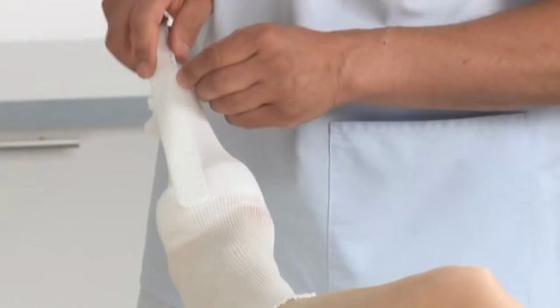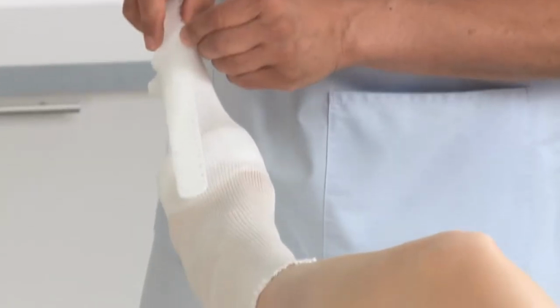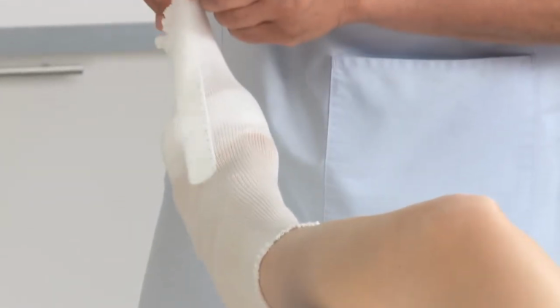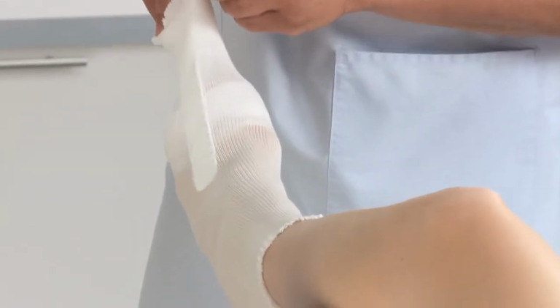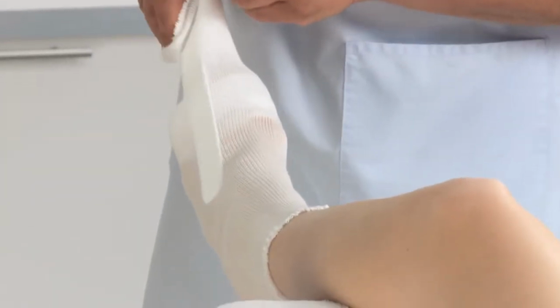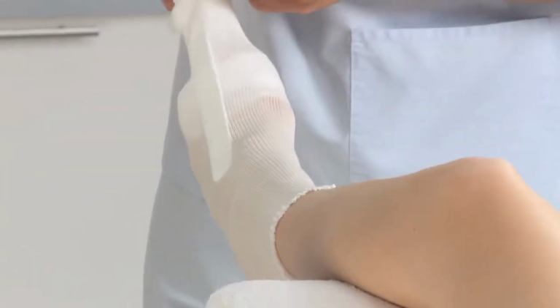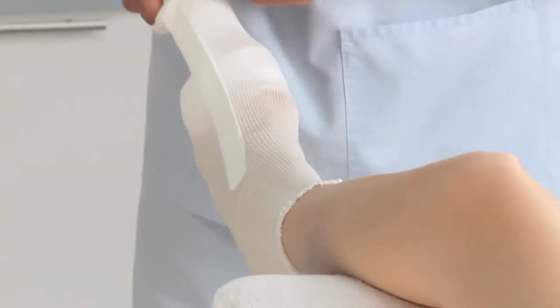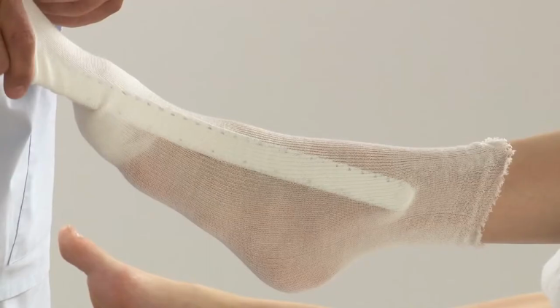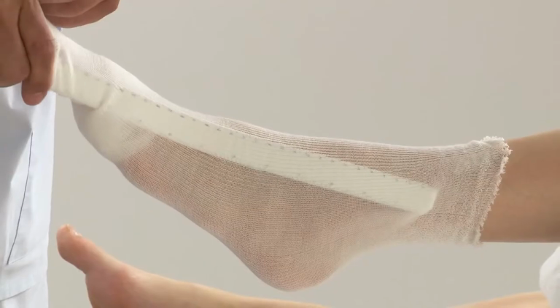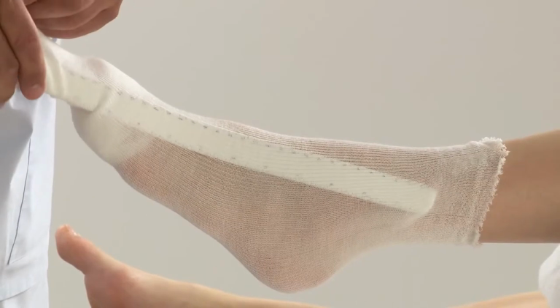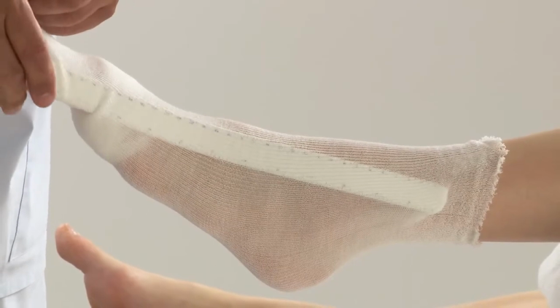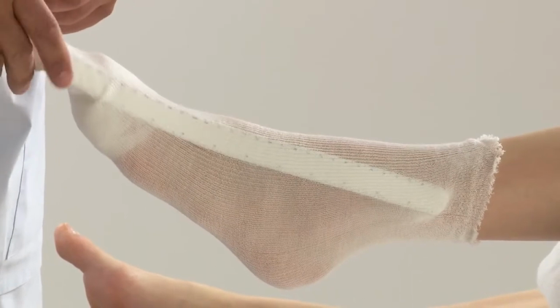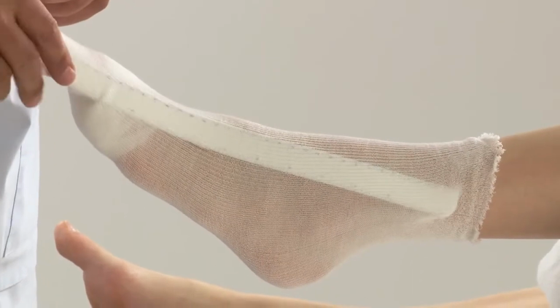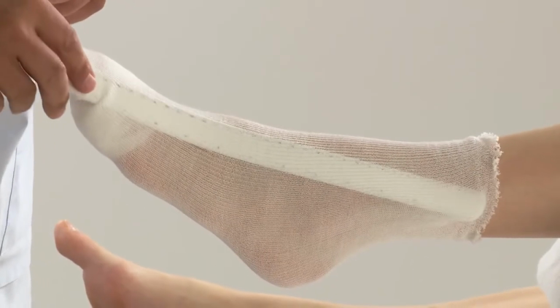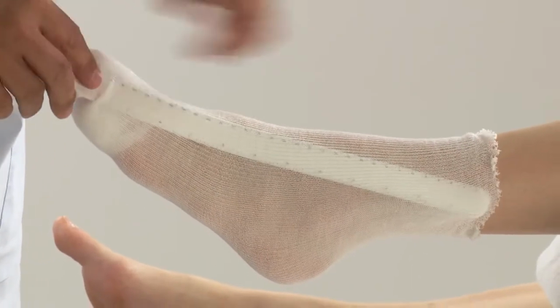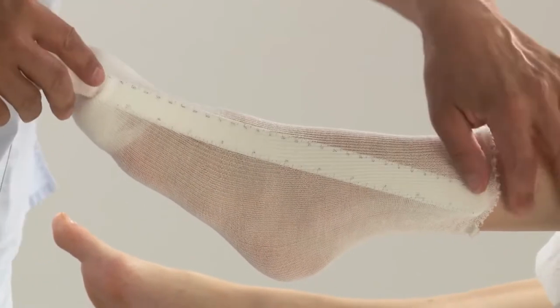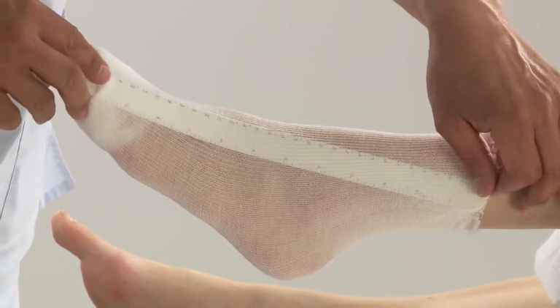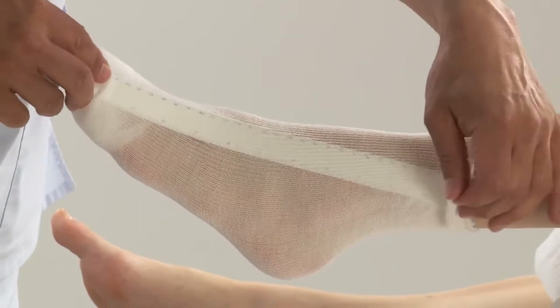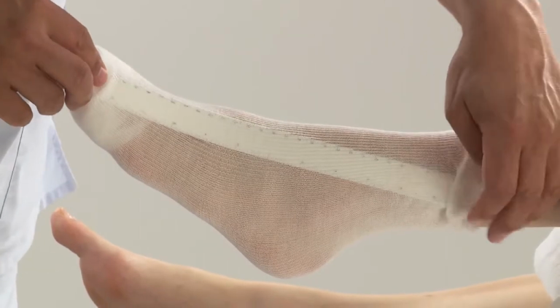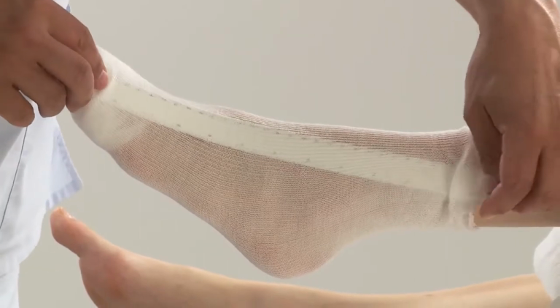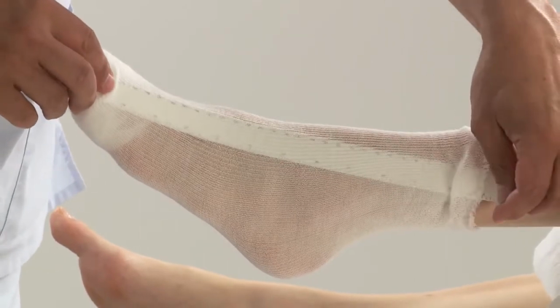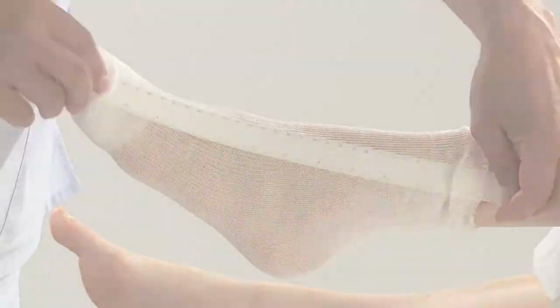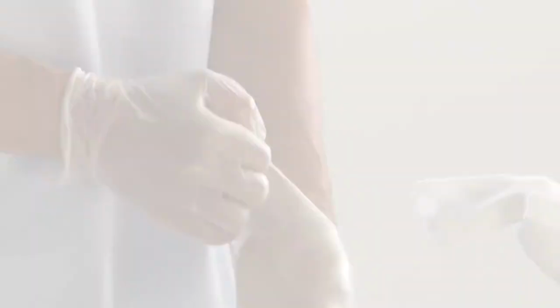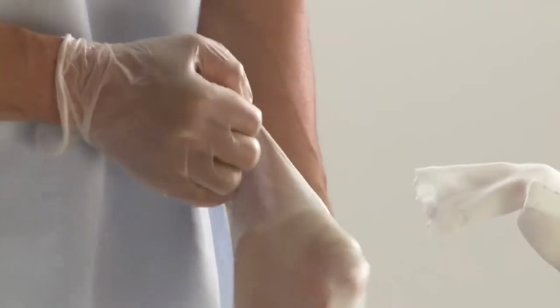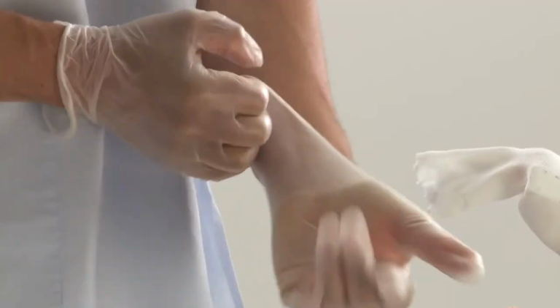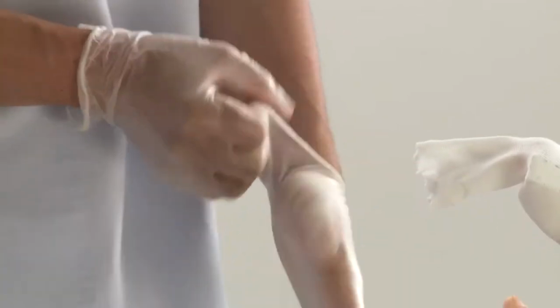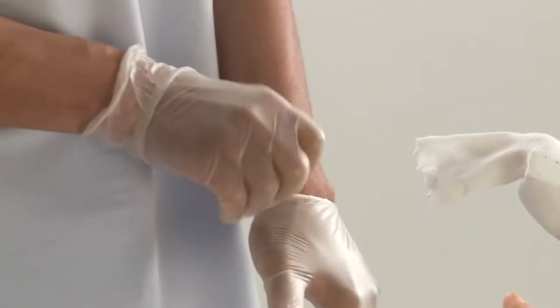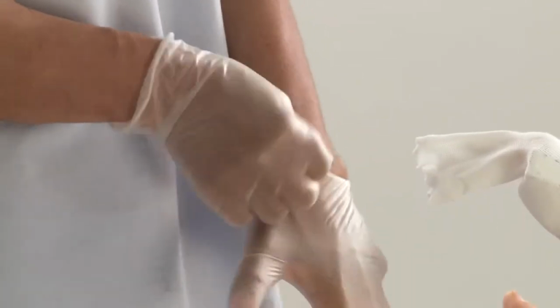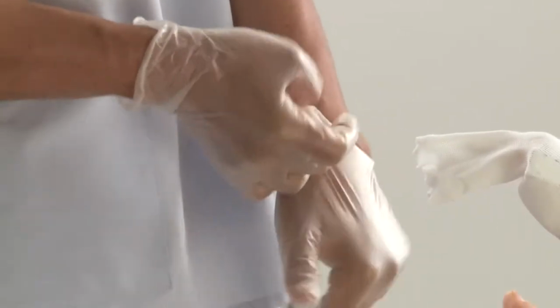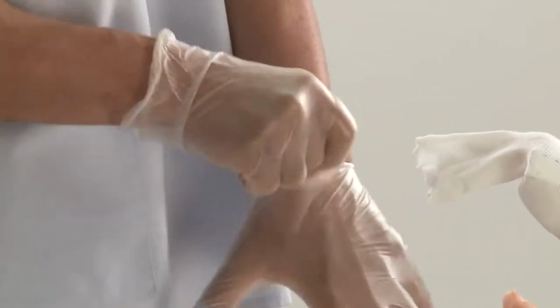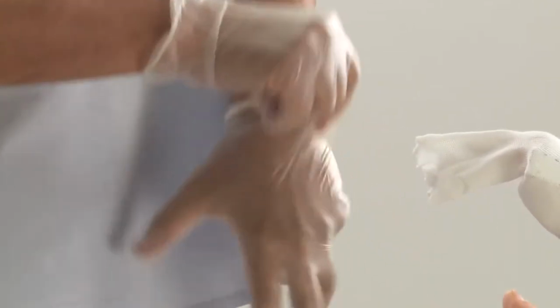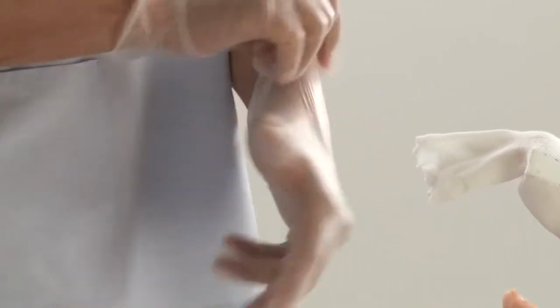Slide in the zip stick for safe cutting later on. Put on protective gloves before applying Deltacast Soft.